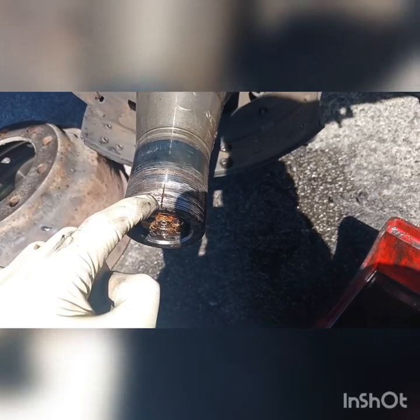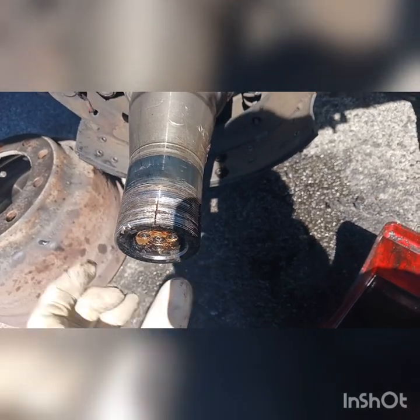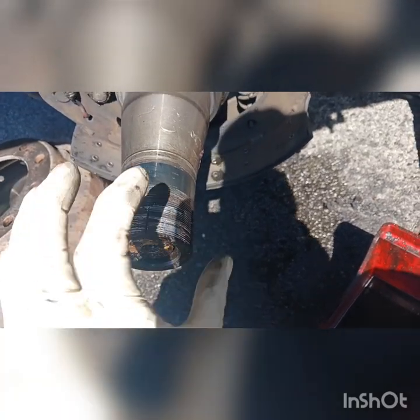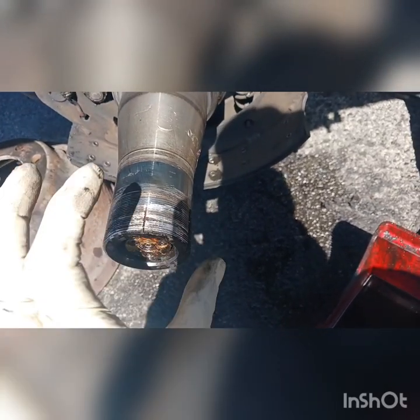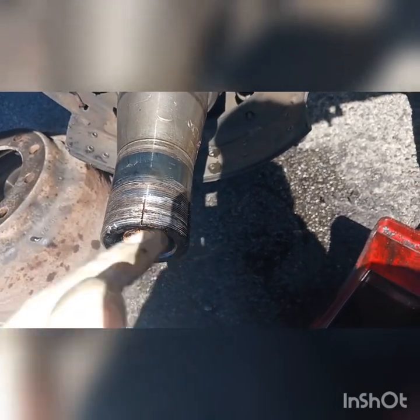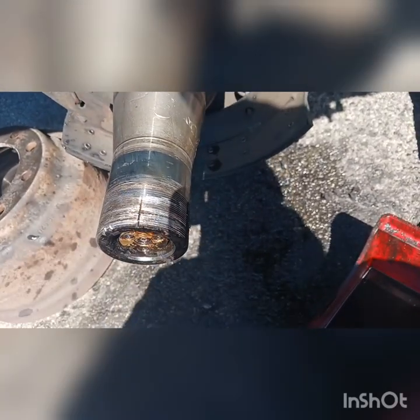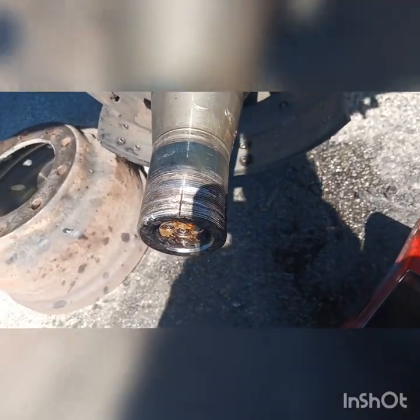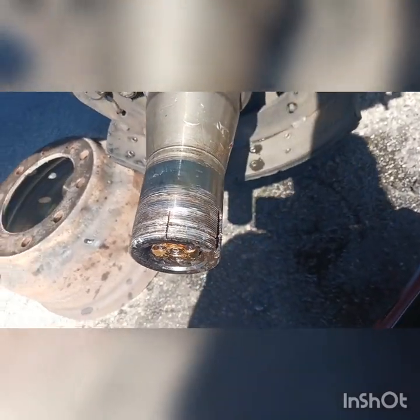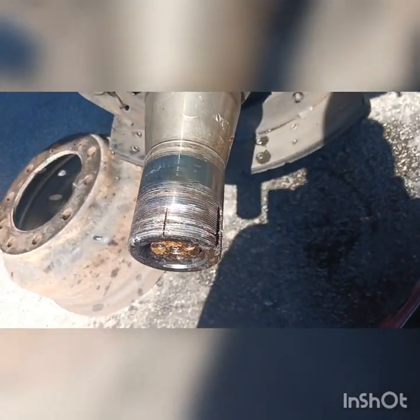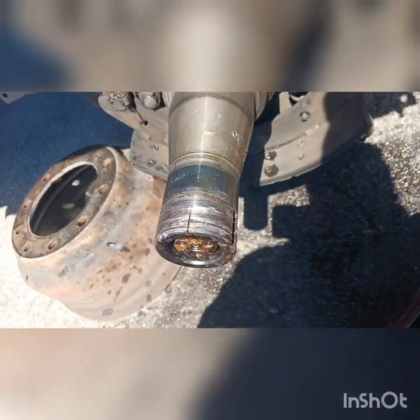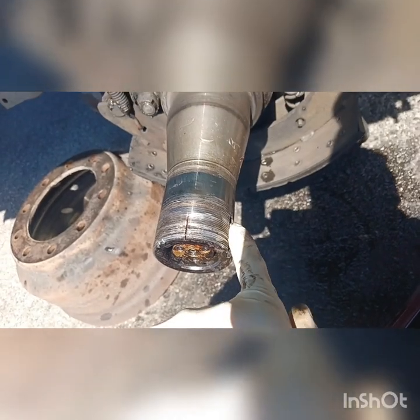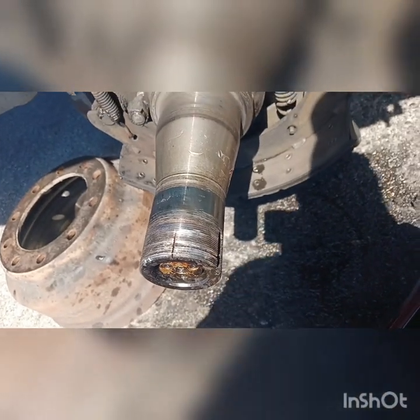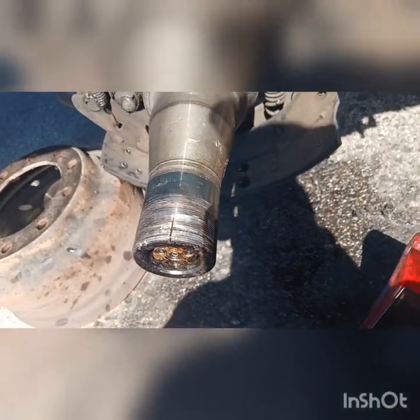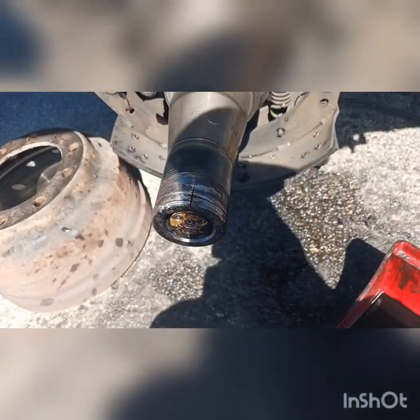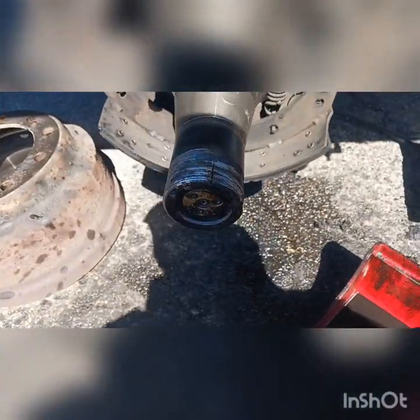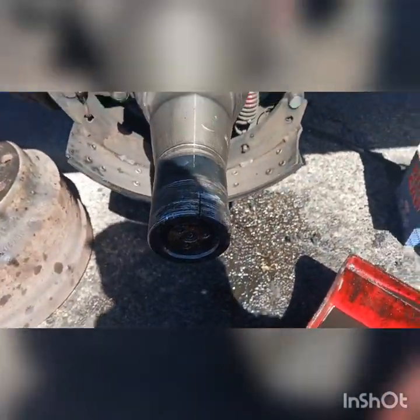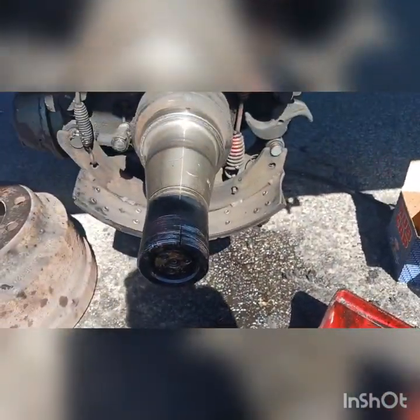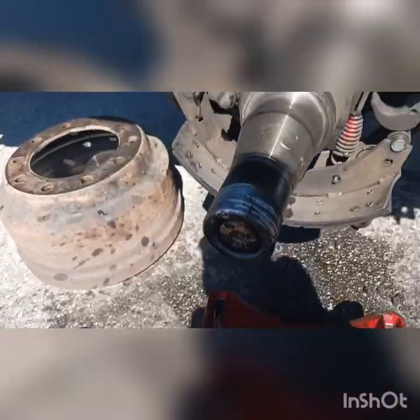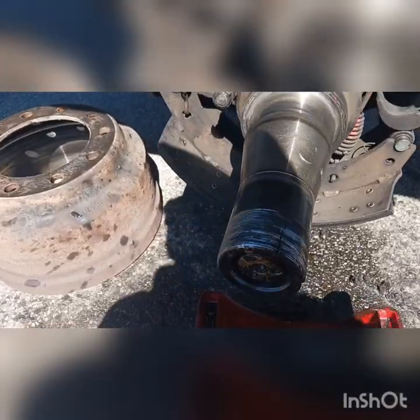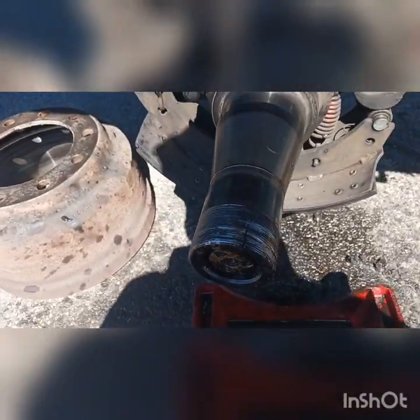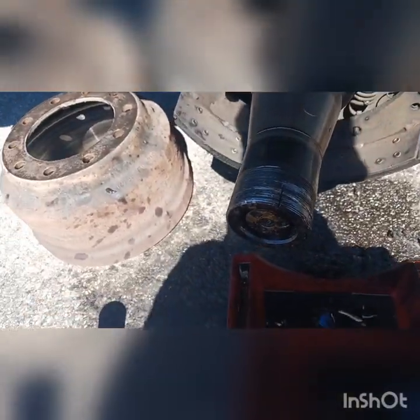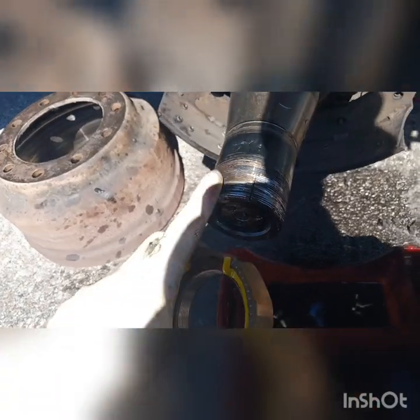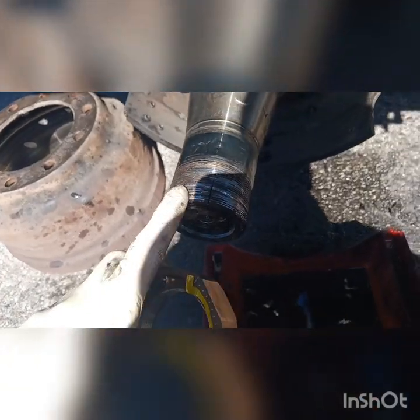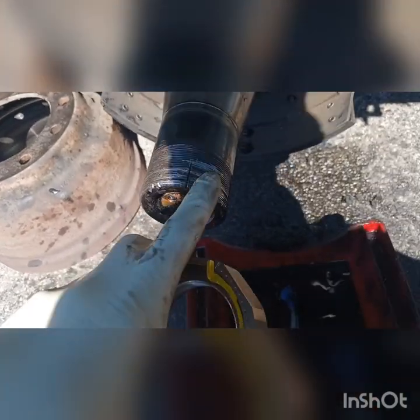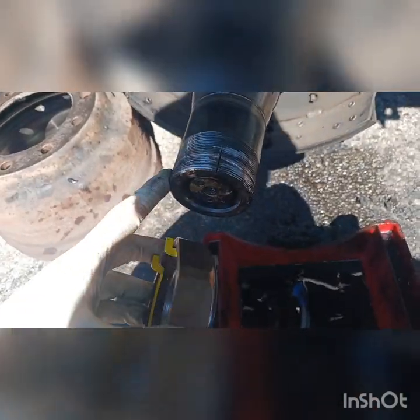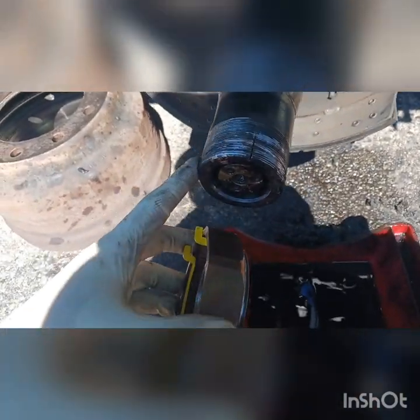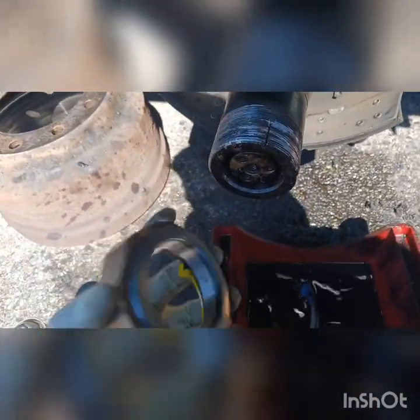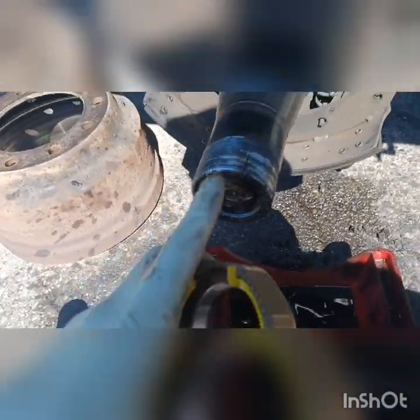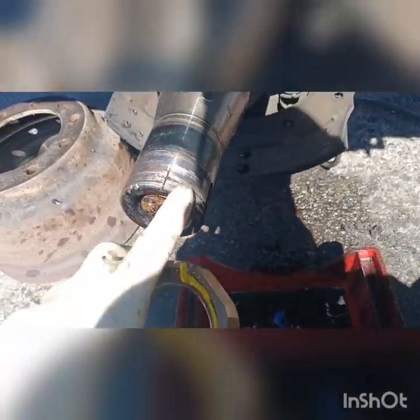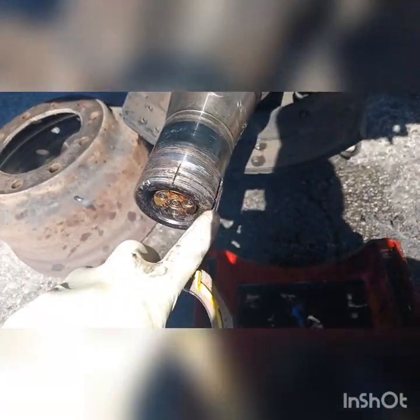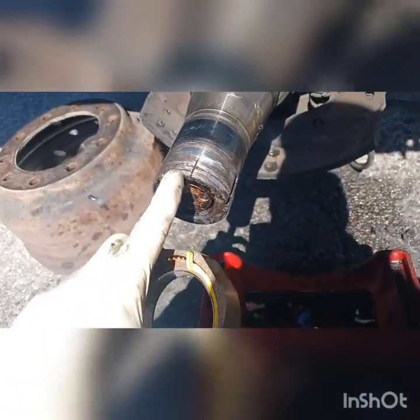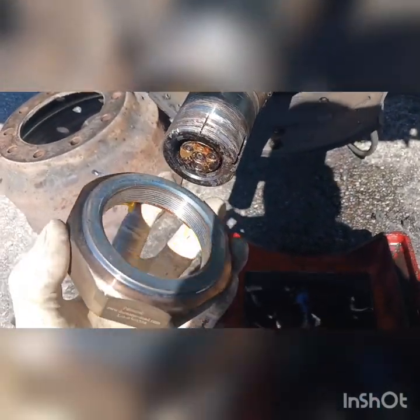Still you have to put some oil when you put it in to make it go inside very, very easy. So guys, this is how it looks after we clean them up — before, all this was damaged.